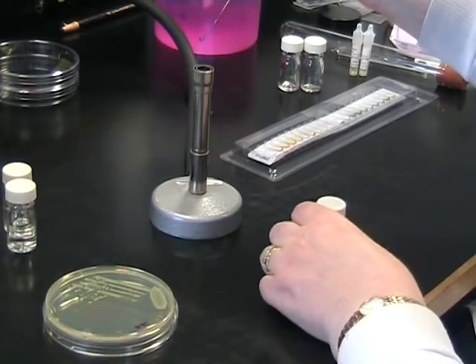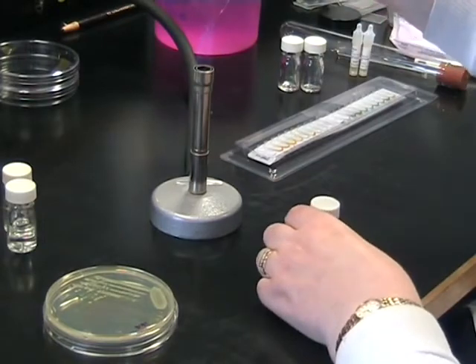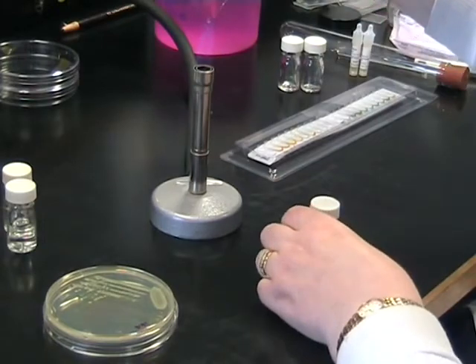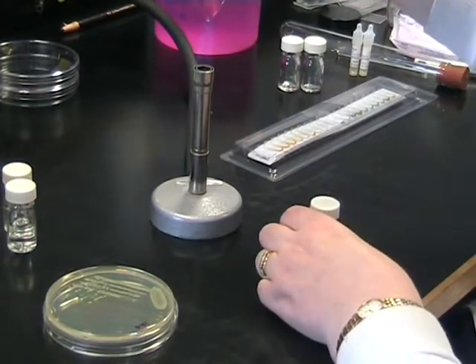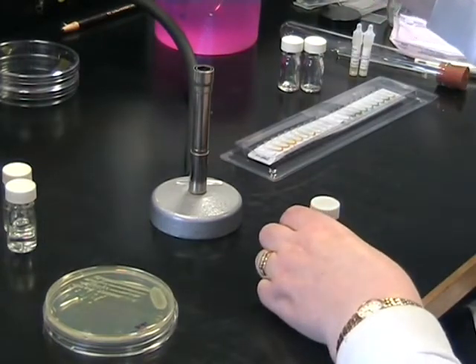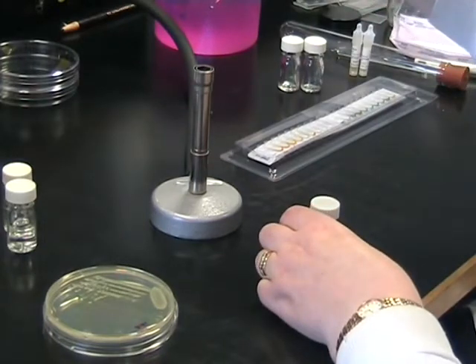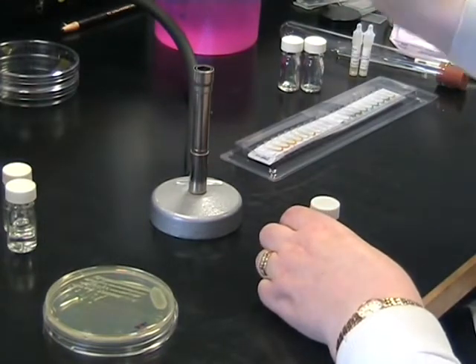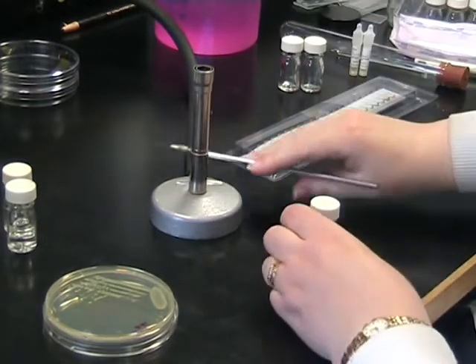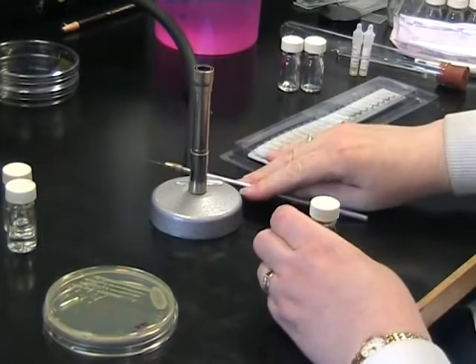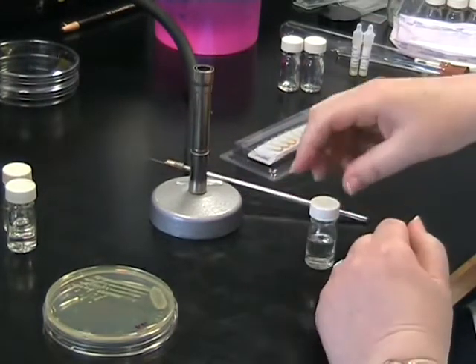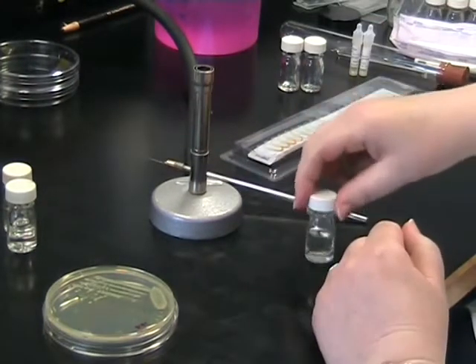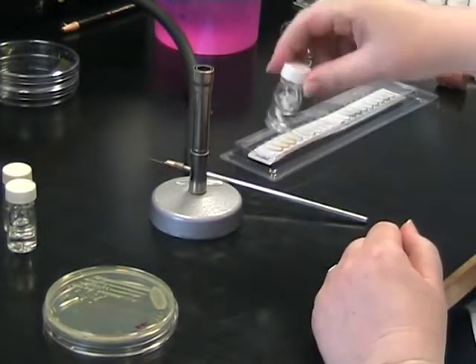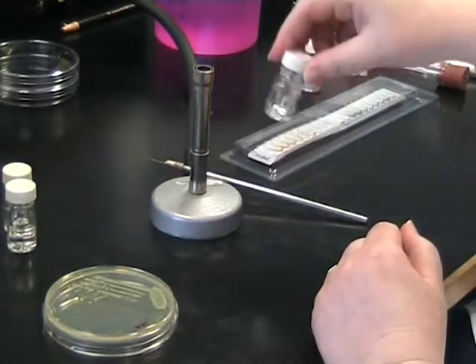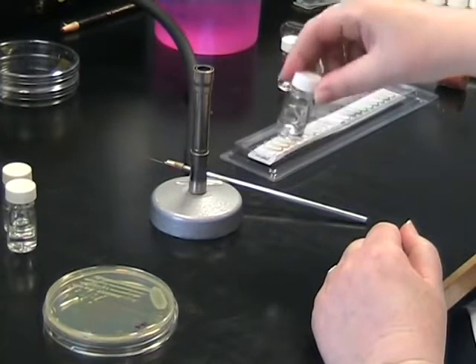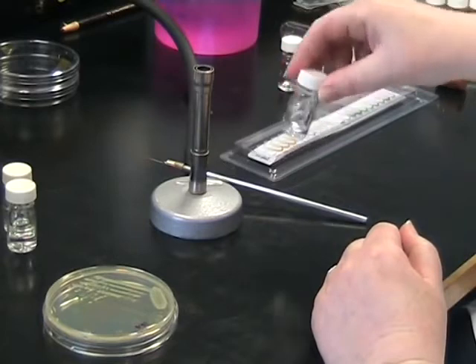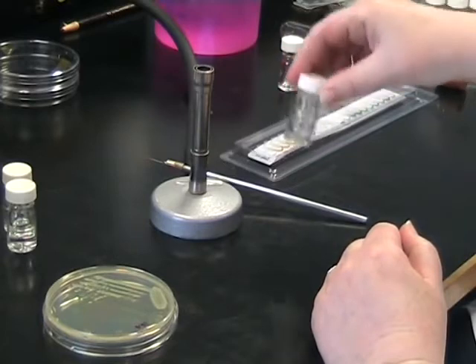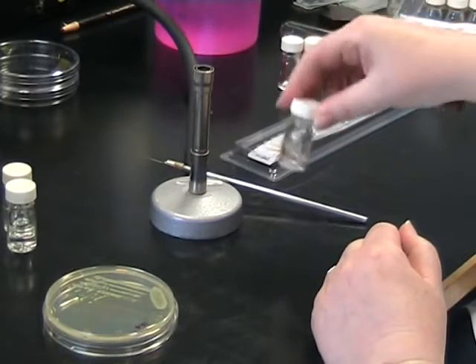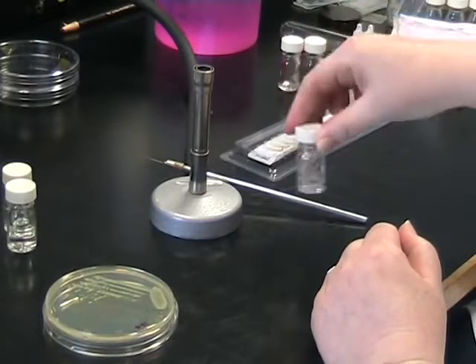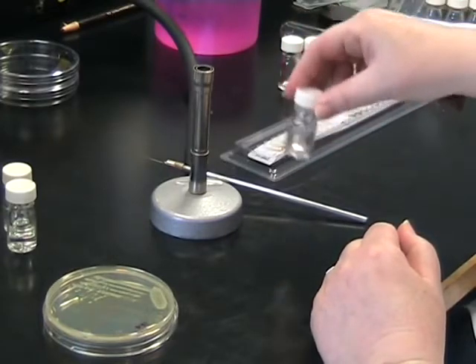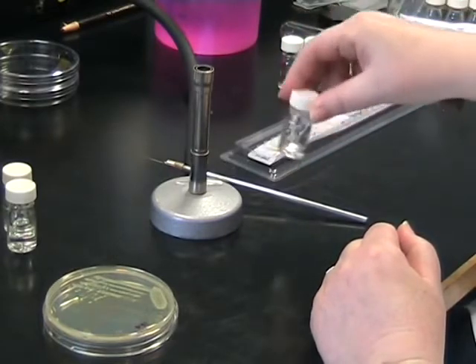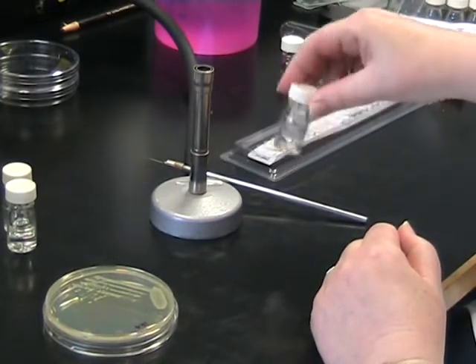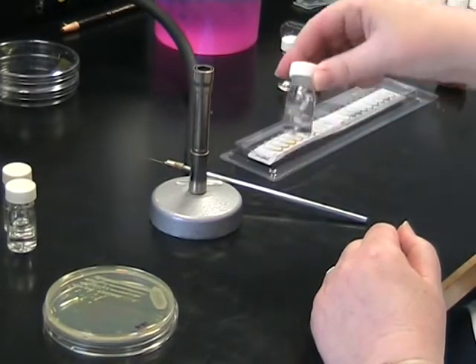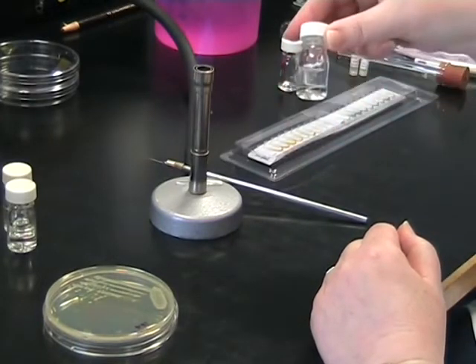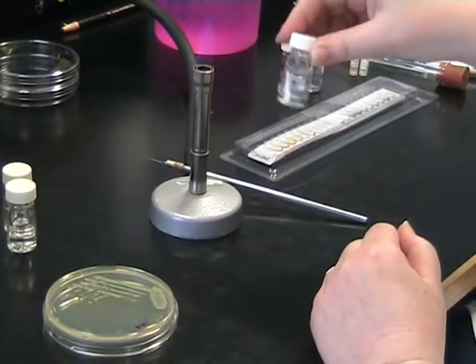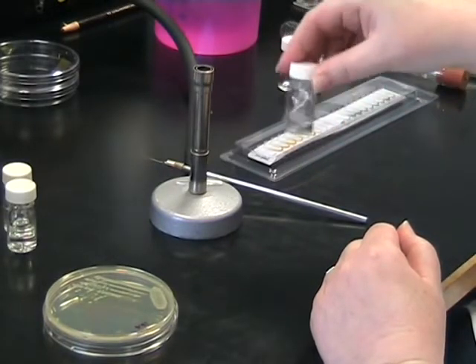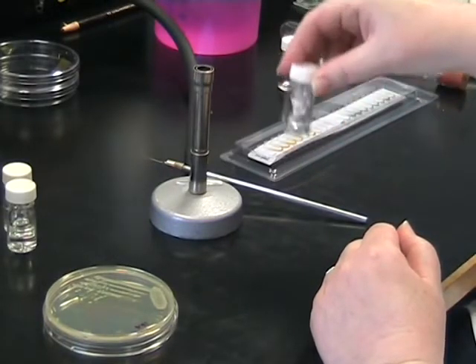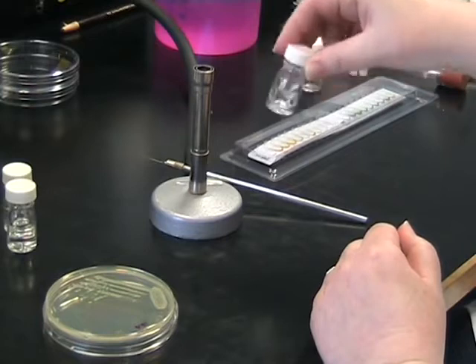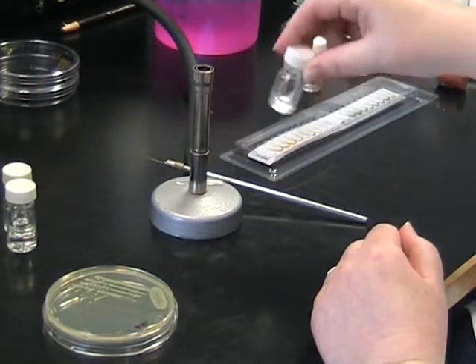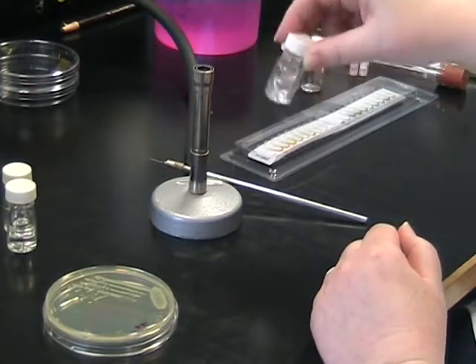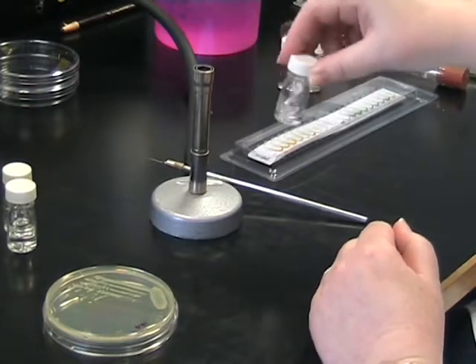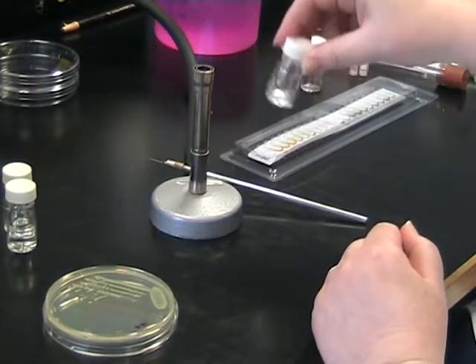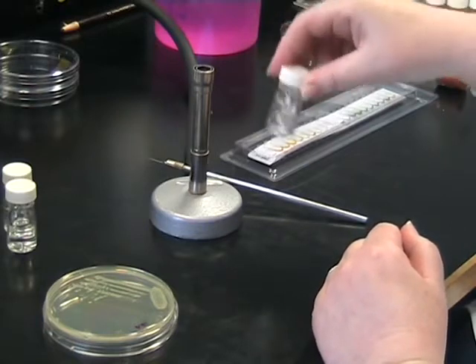Flame your loop and mix your sample vigorously to disperse the inoculum into the water. You should be able to see a nice cloudy solution.